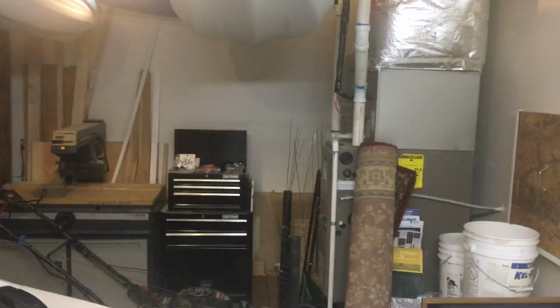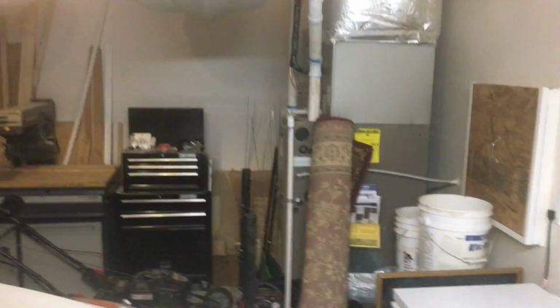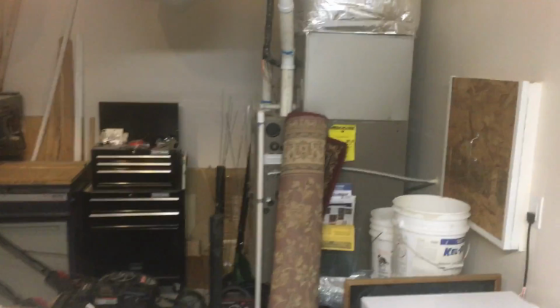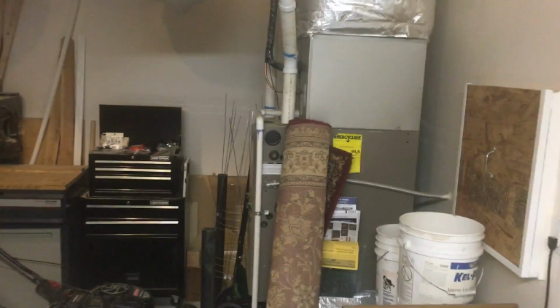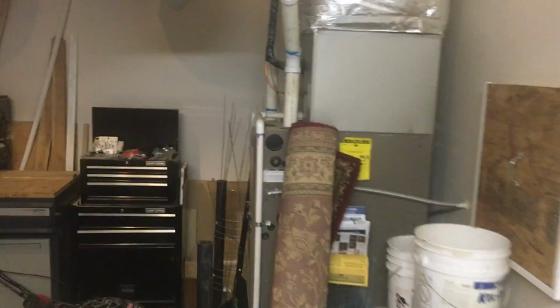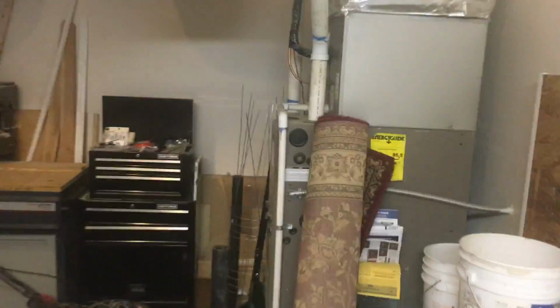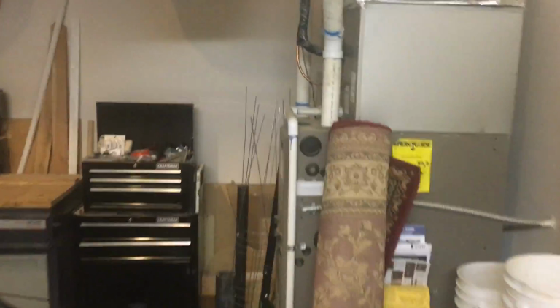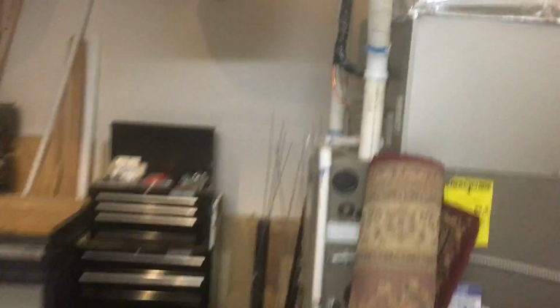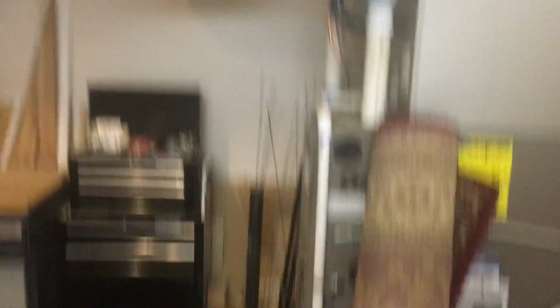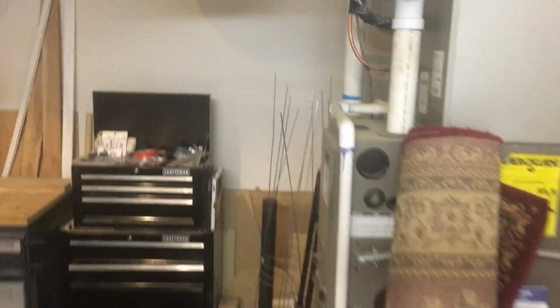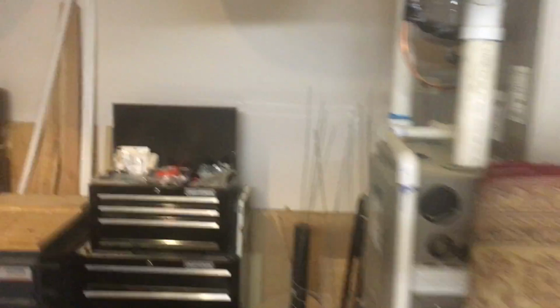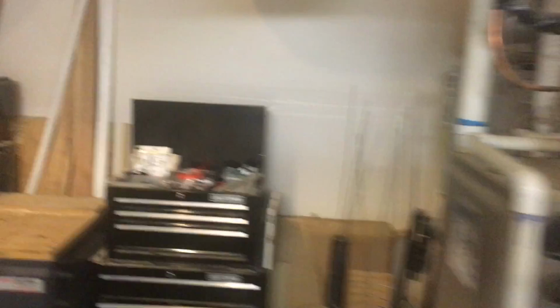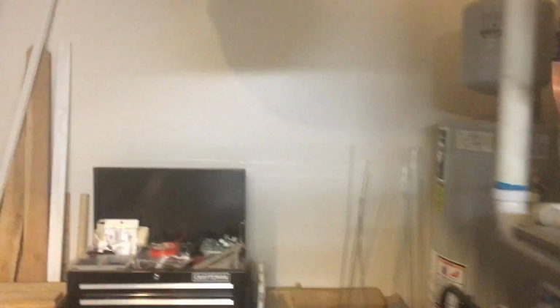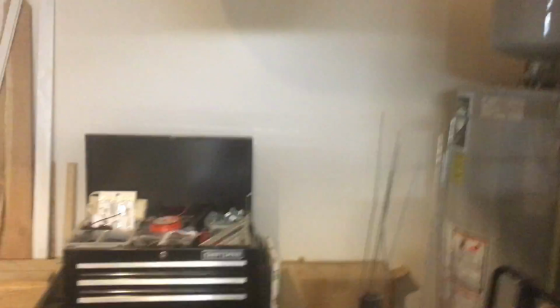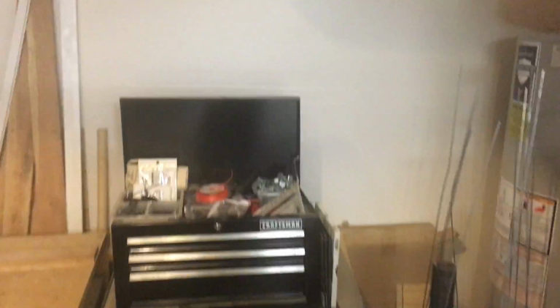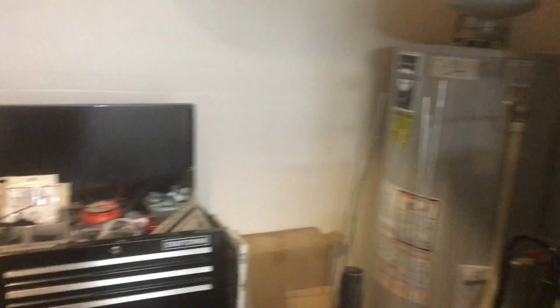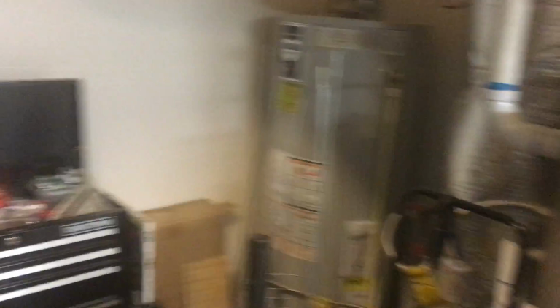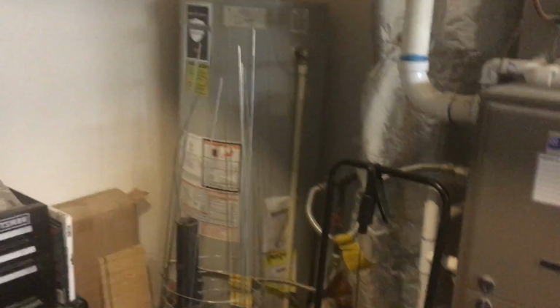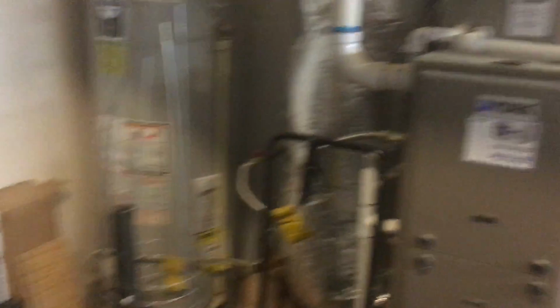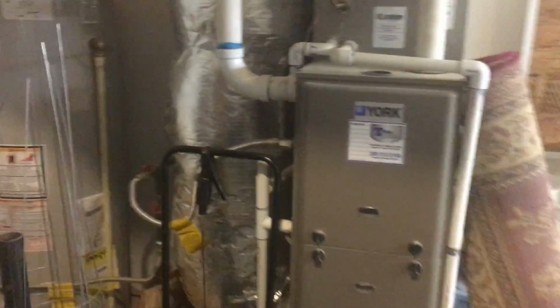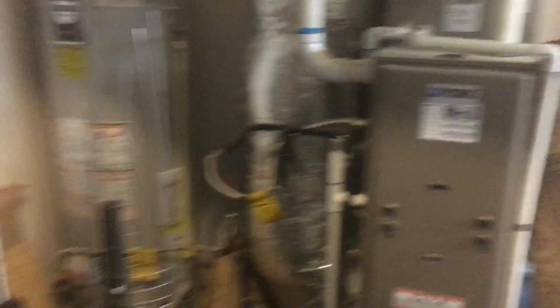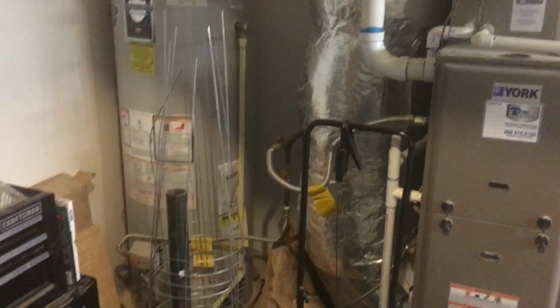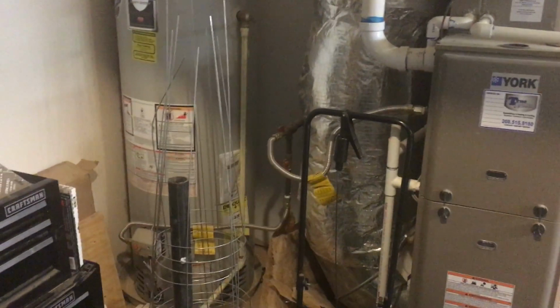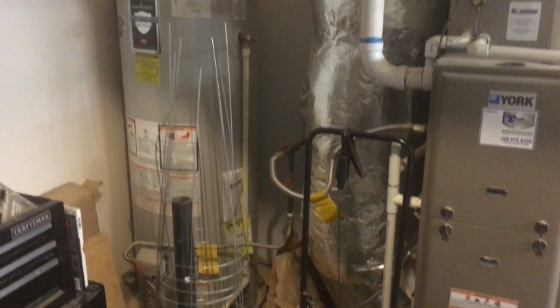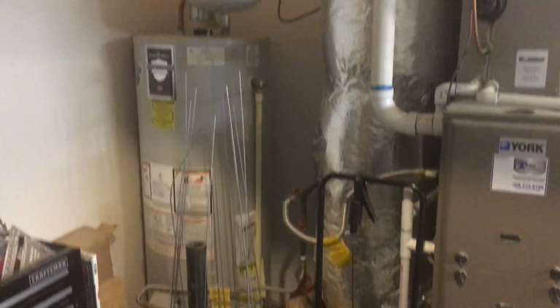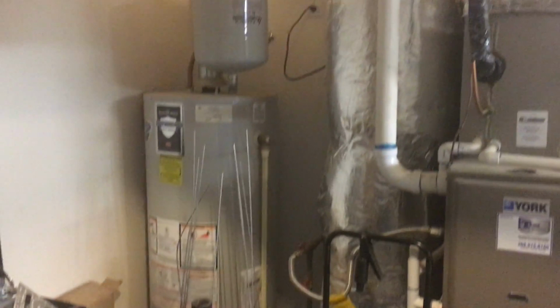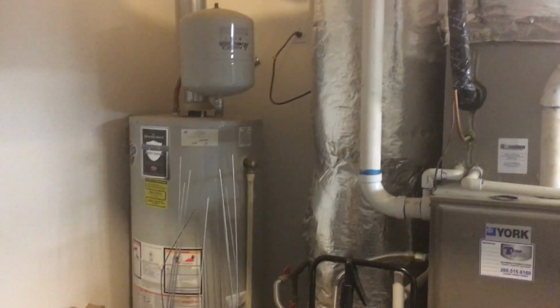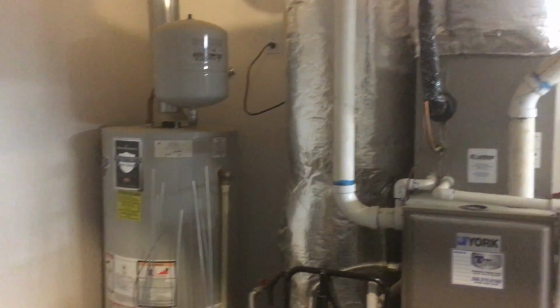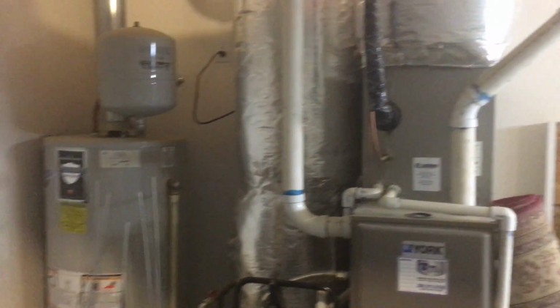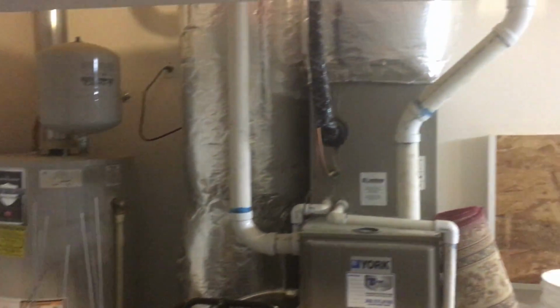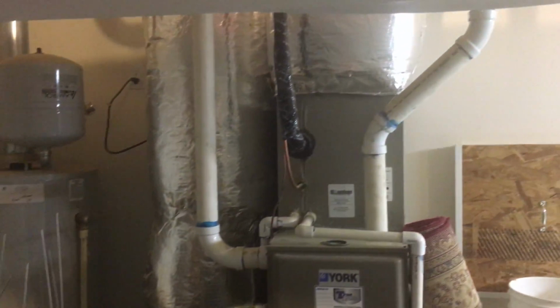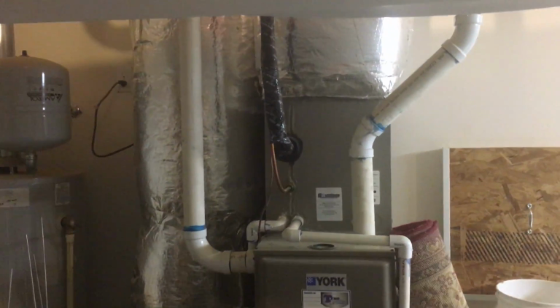Not the biggest garage that we have looked at, but it's still plenty of space in here. There's your water heater and your furnace.